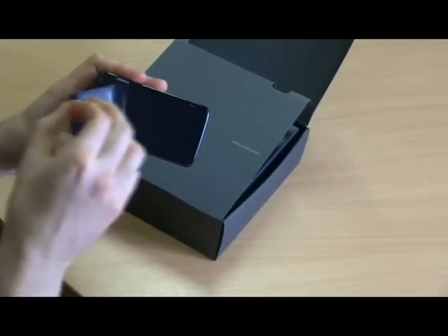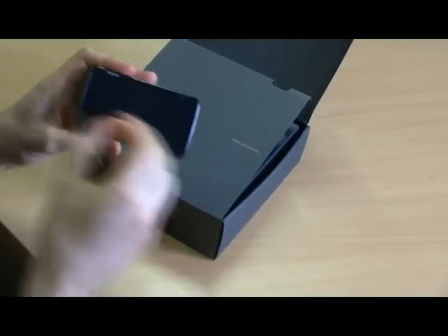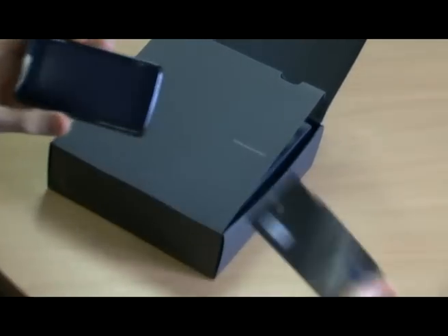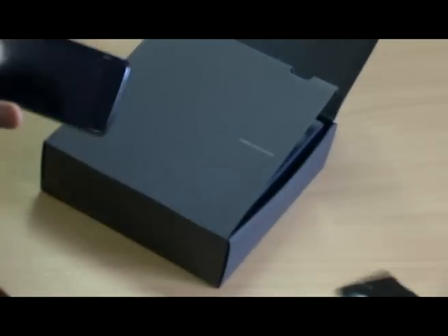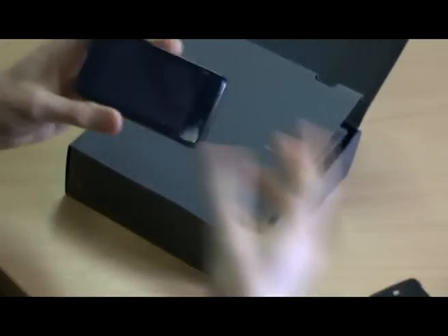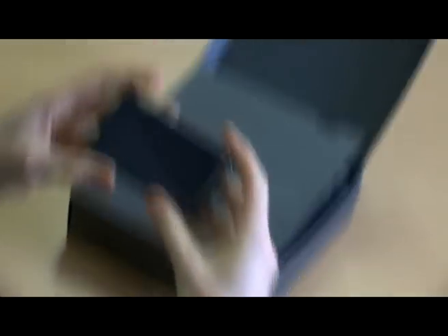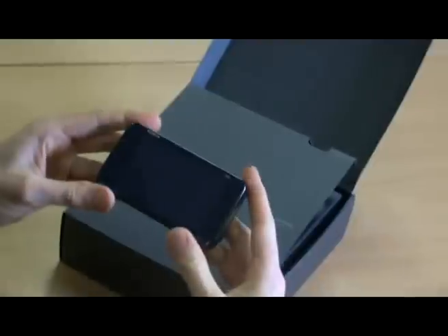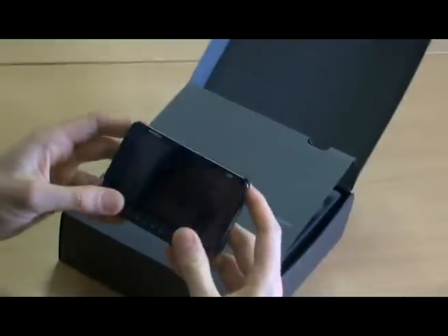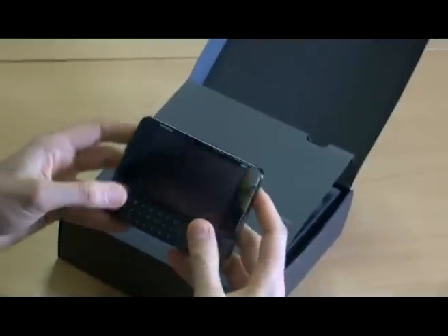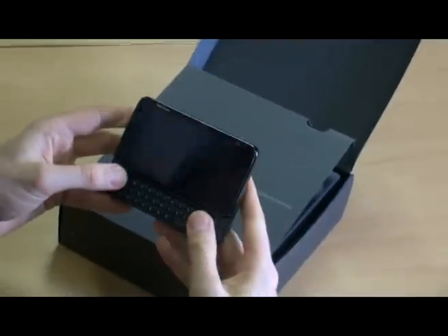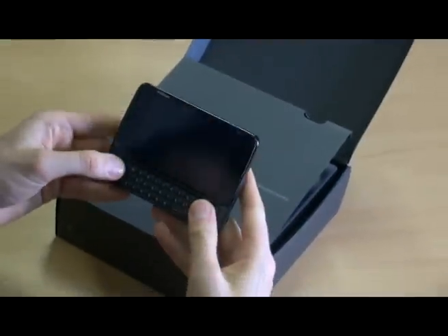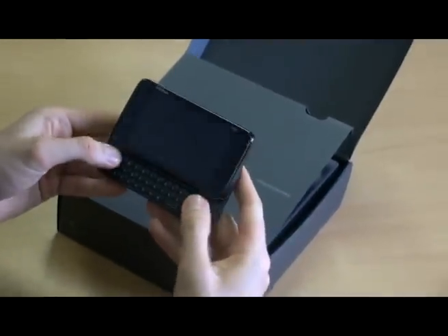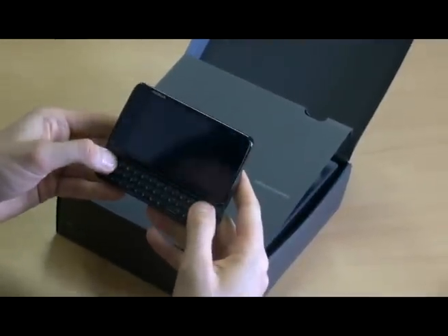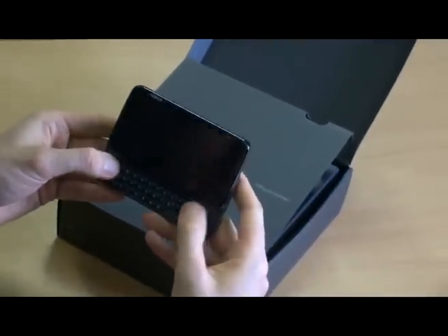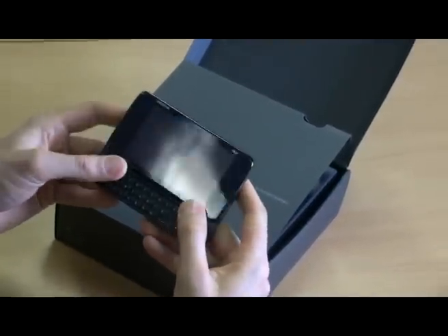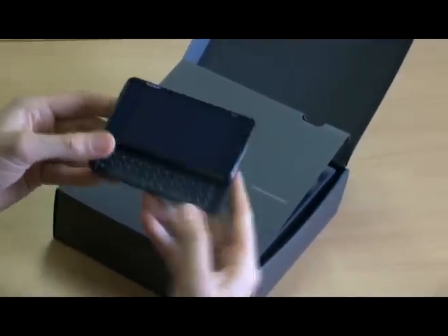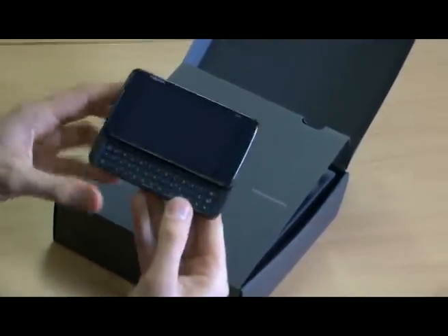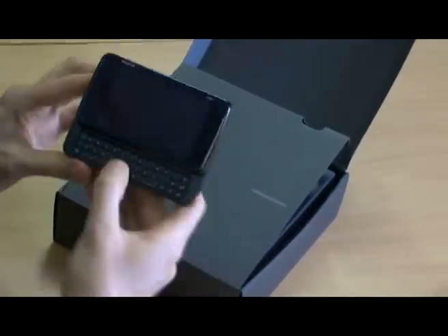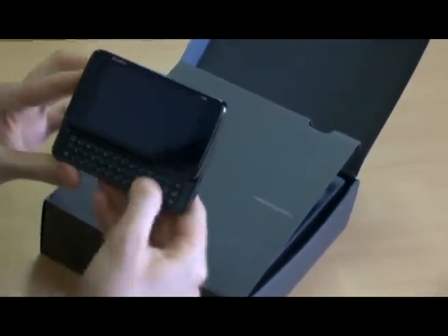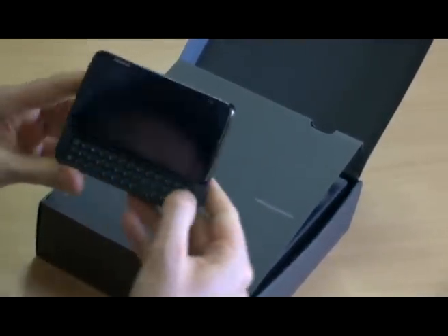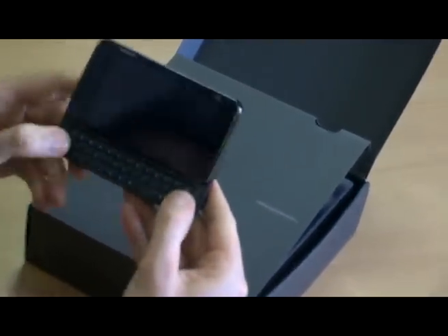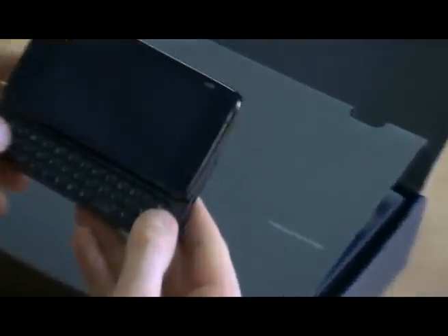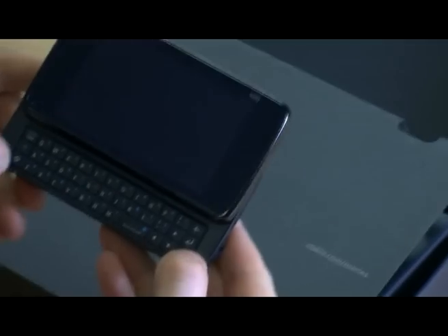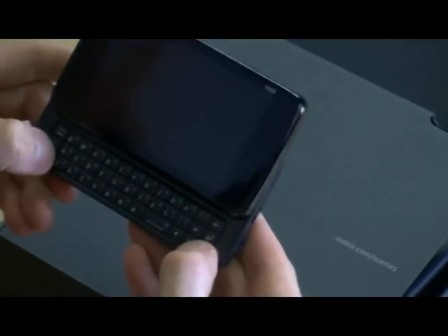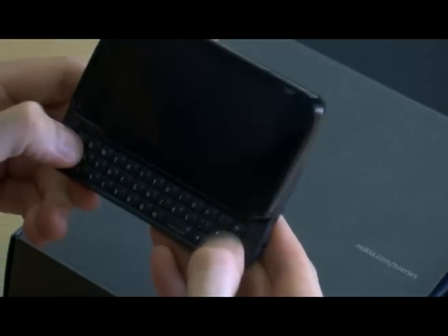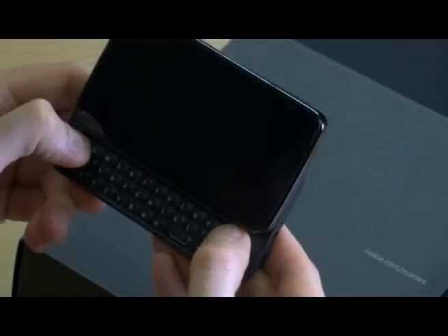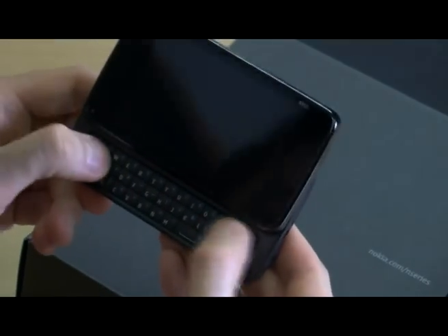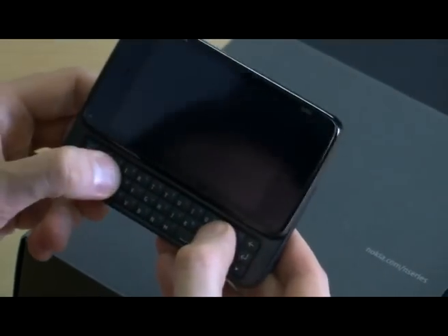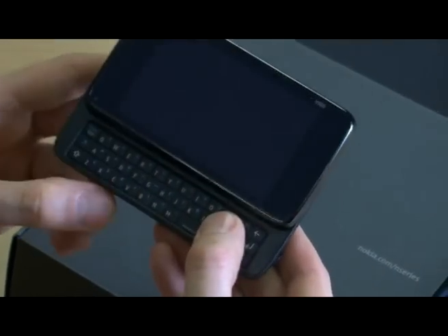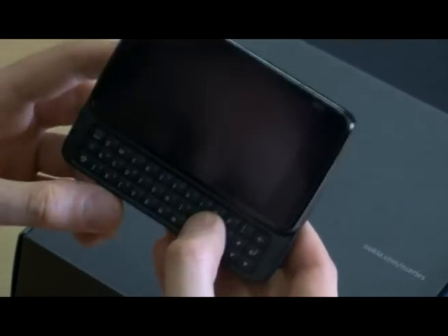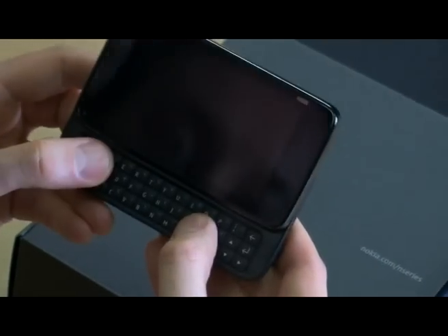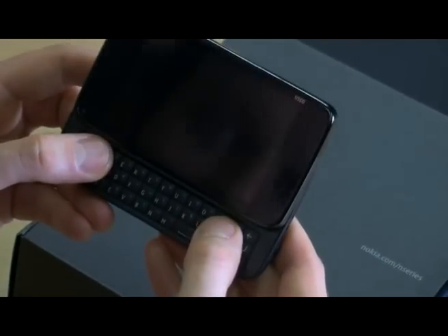It's got a pretty impressive 3.5-inch WVGA touchscreen. Slide it up and you can see it's got the full QWERTY keypad. Feels quite good under the thumbs — nicely spaced out.